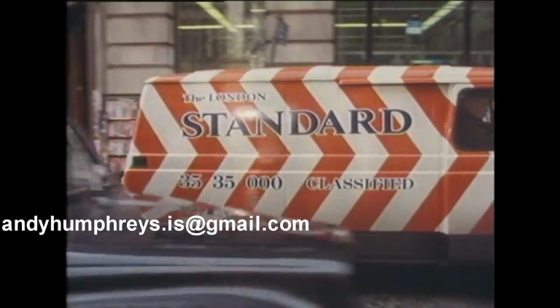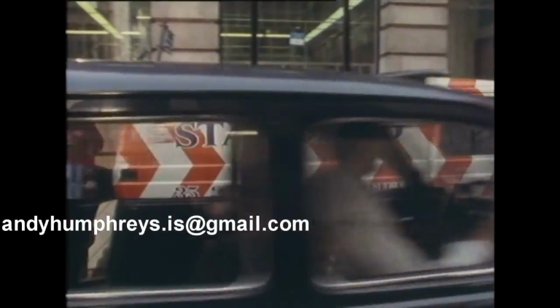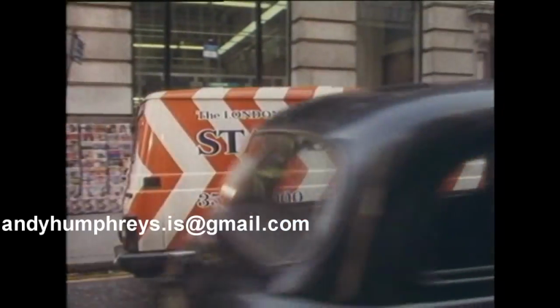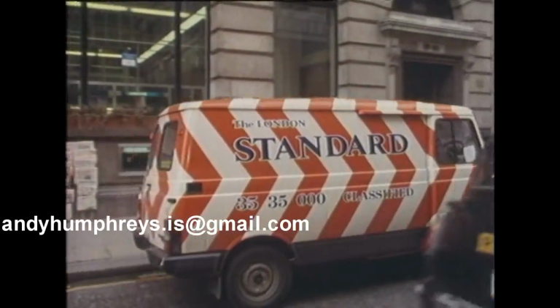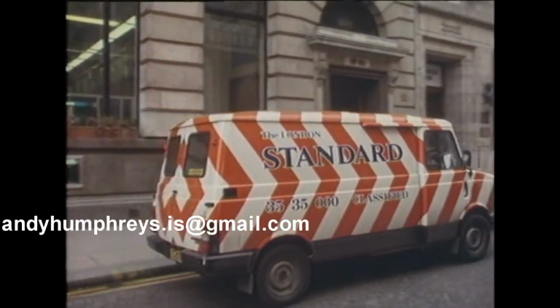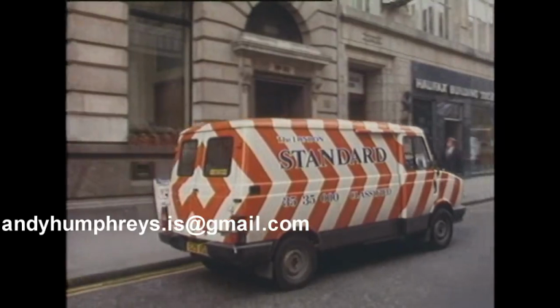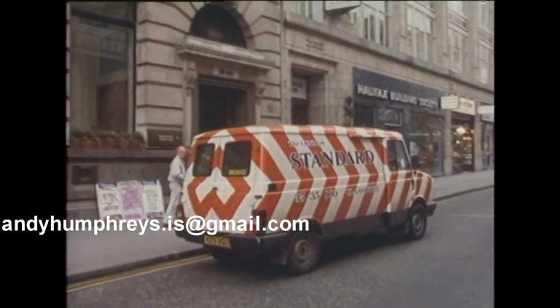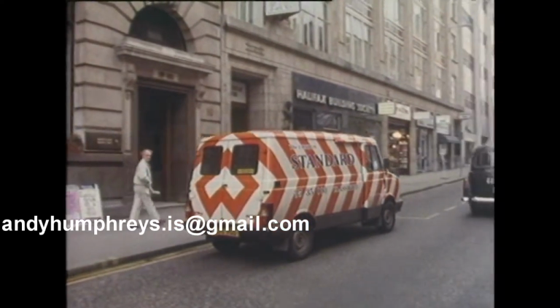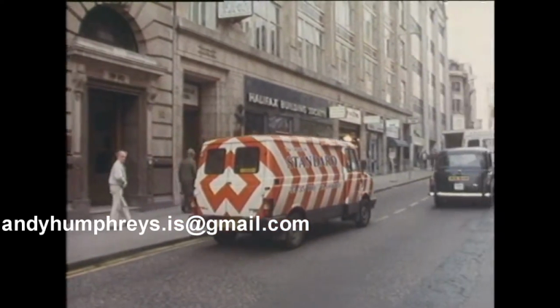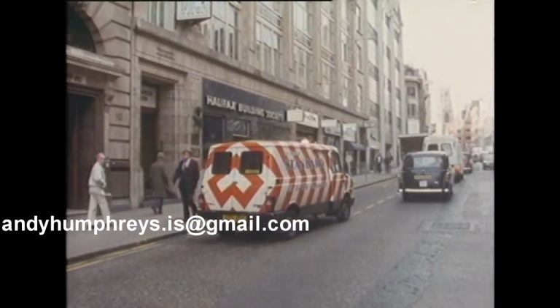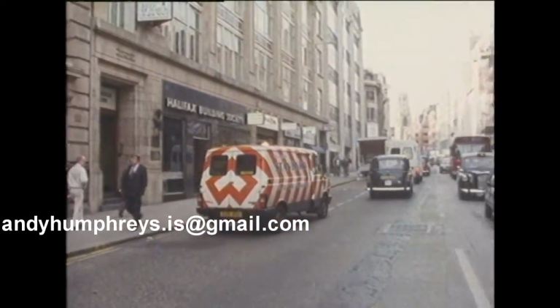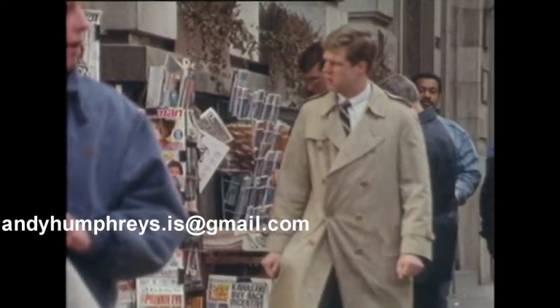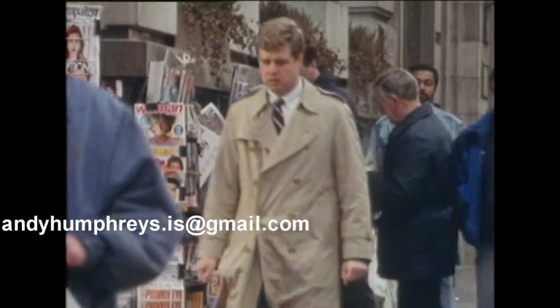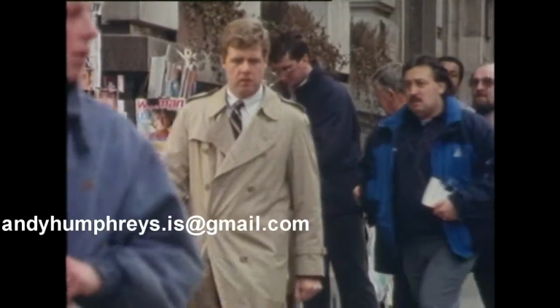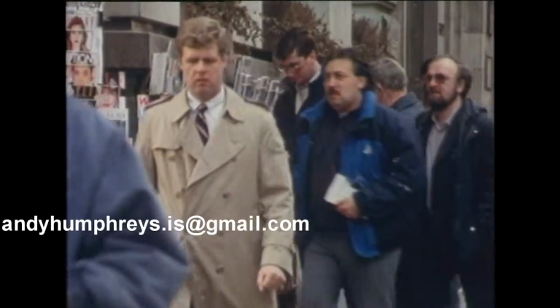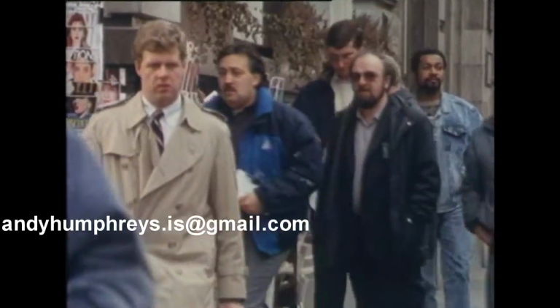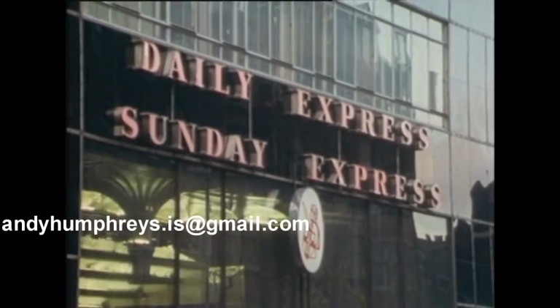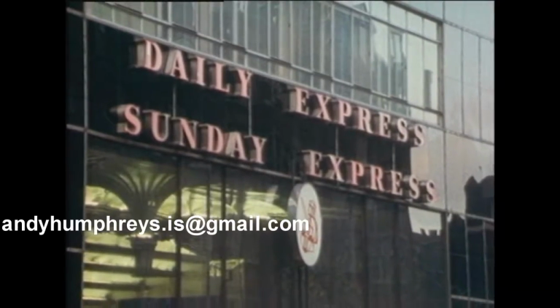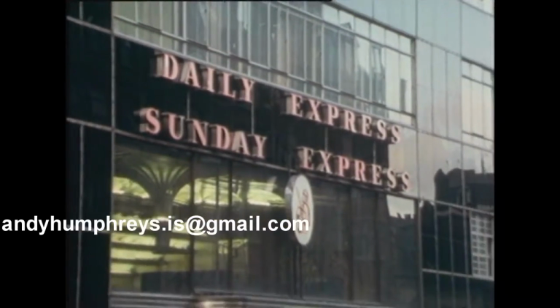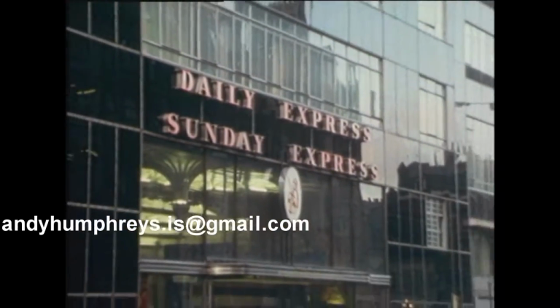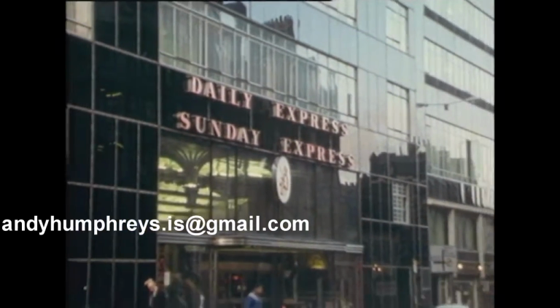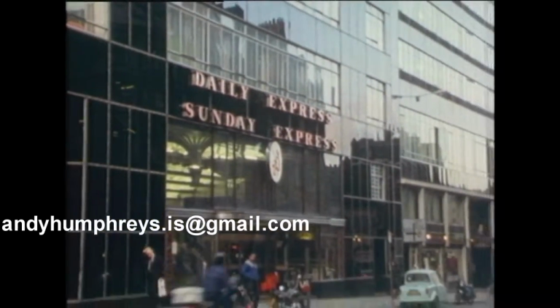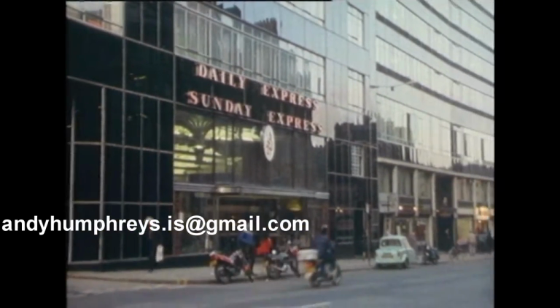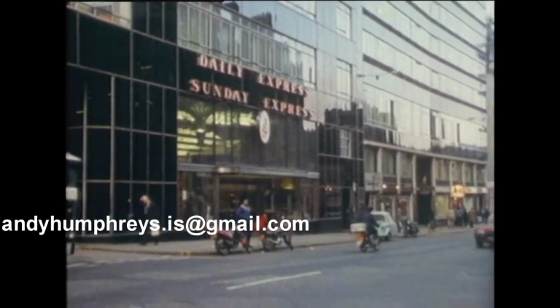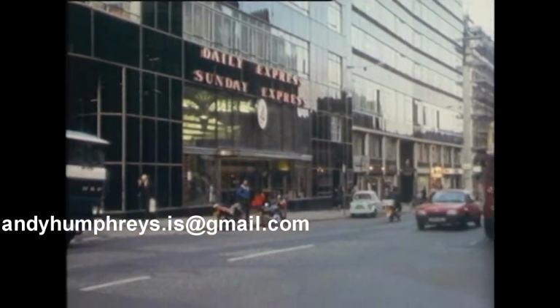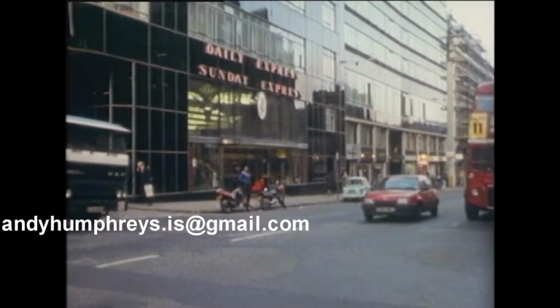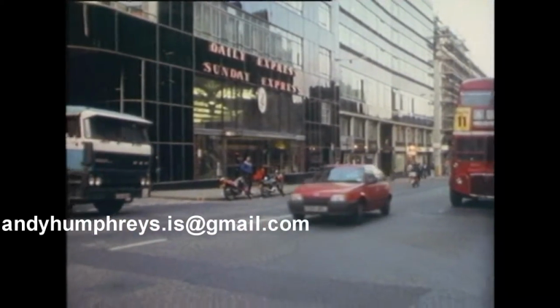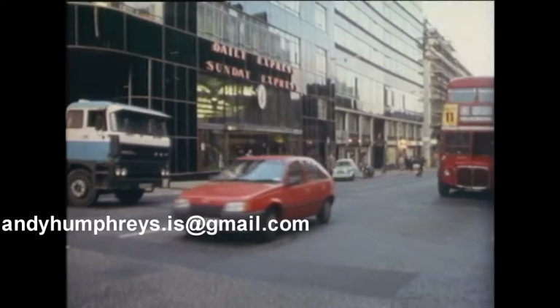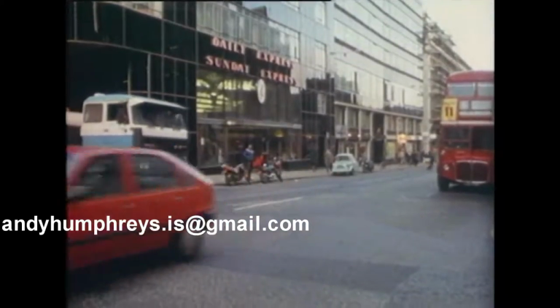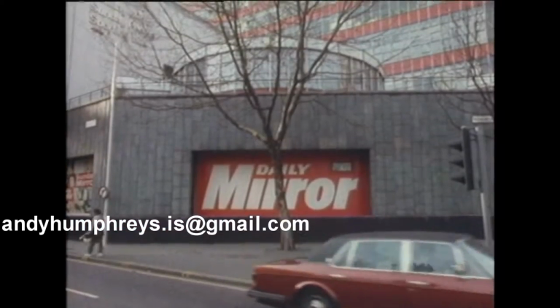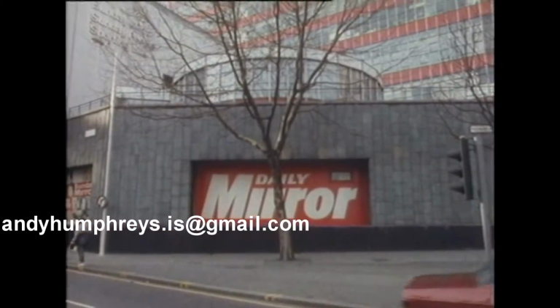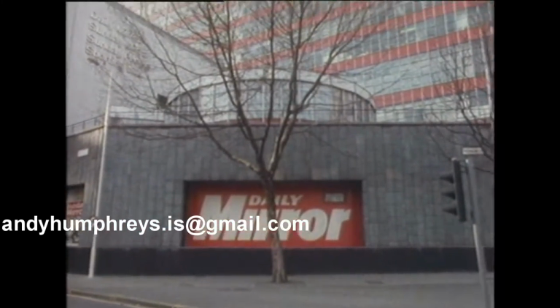So when the great press barons moved in, the street was already greatly ennobled and steeped in tradition. The buildings they built during Fleet Street's heyday somehow reflected the attitudes of the titles themselves.